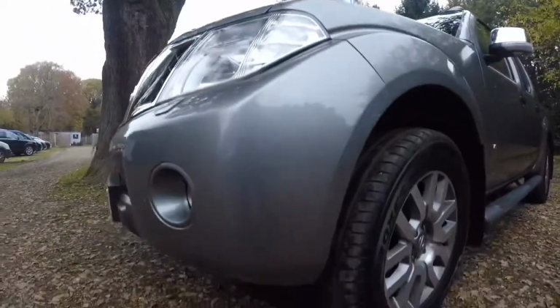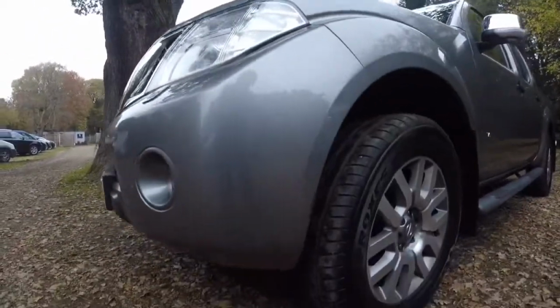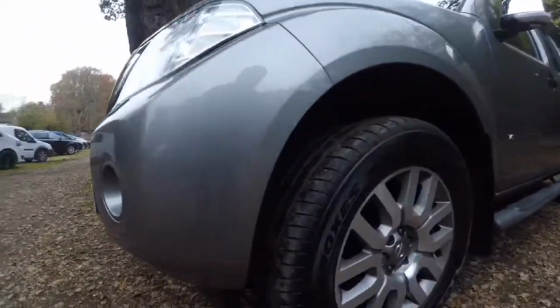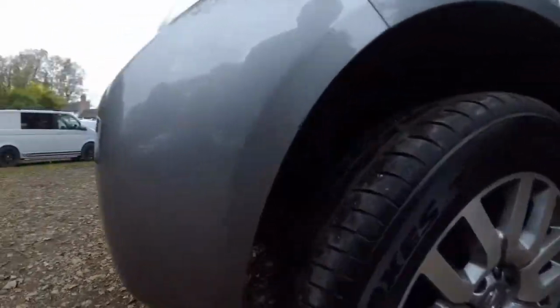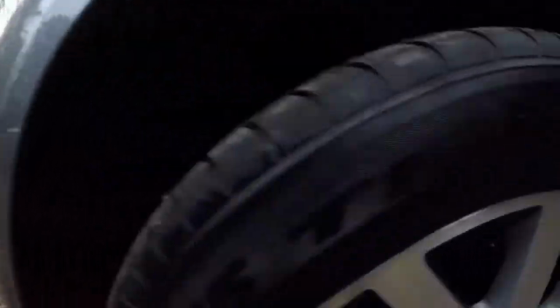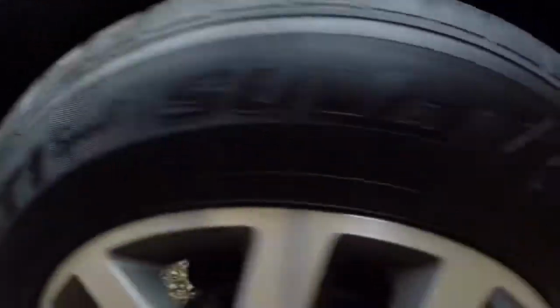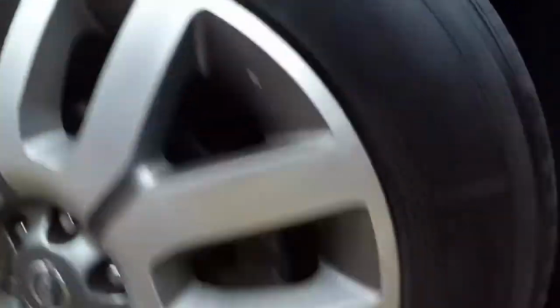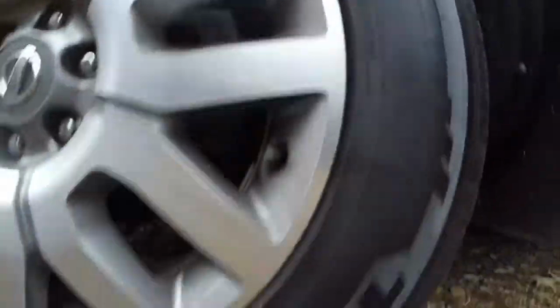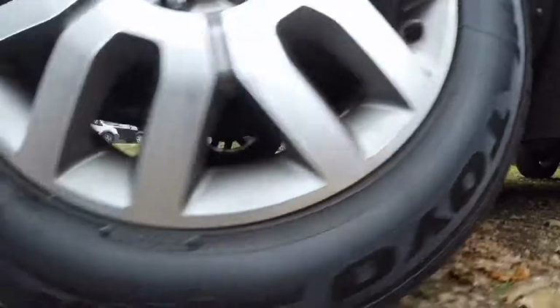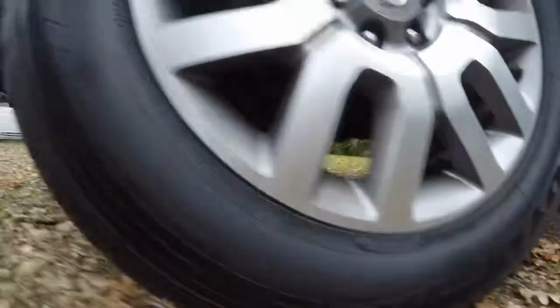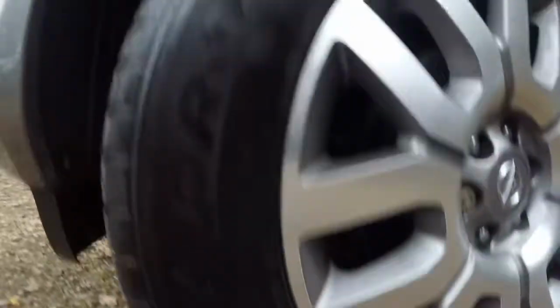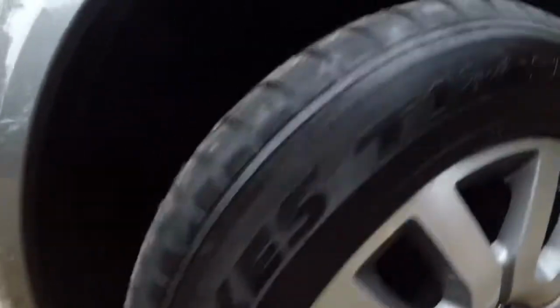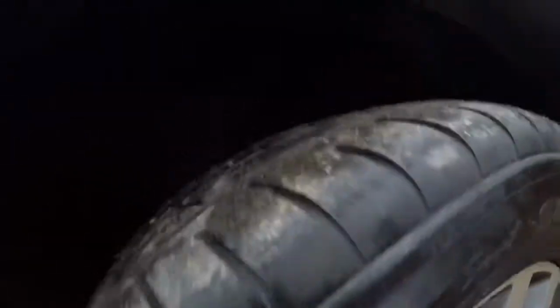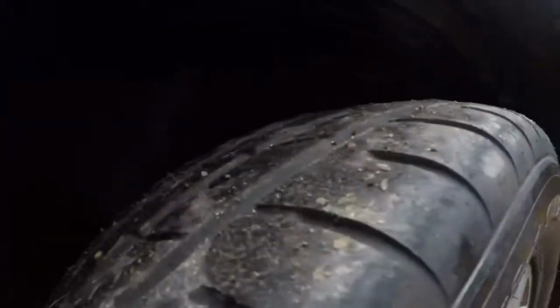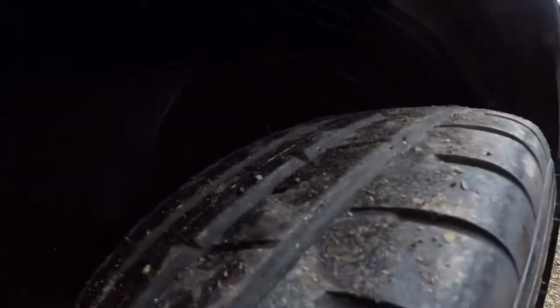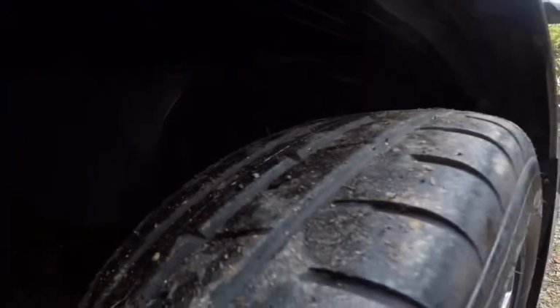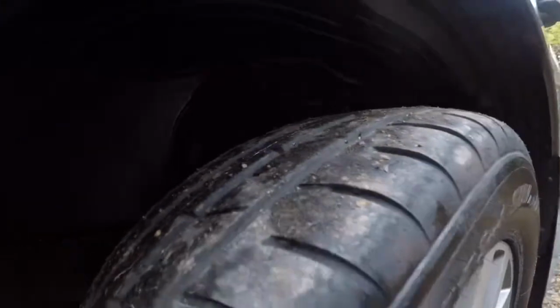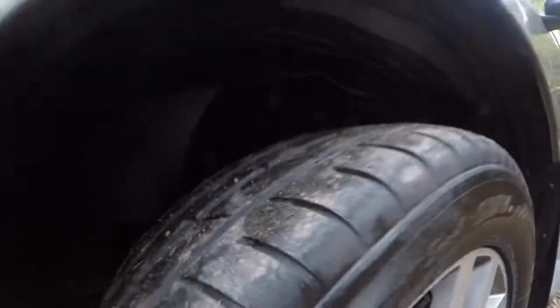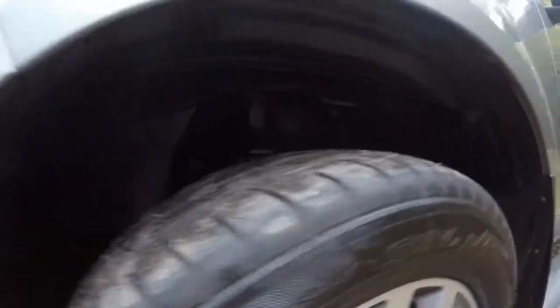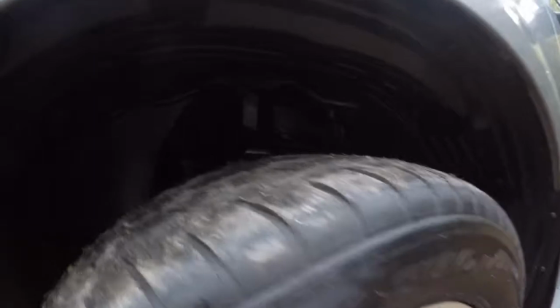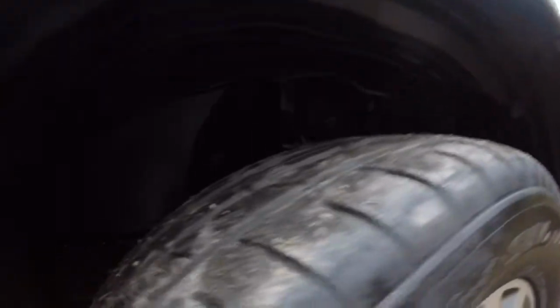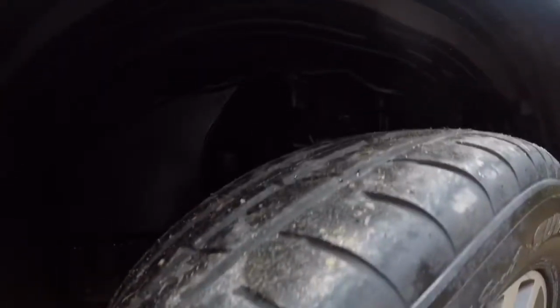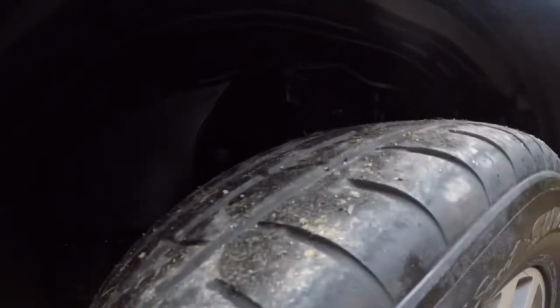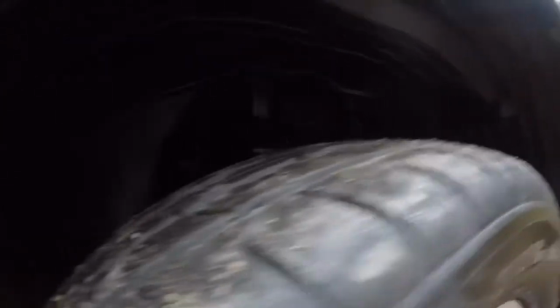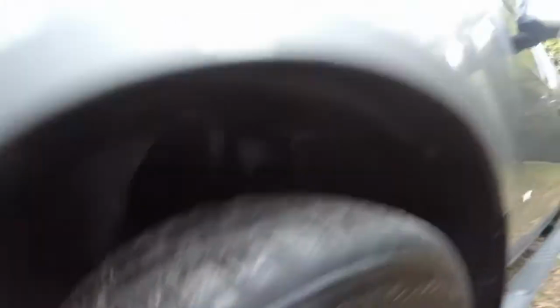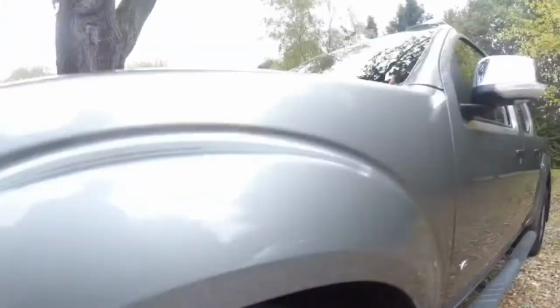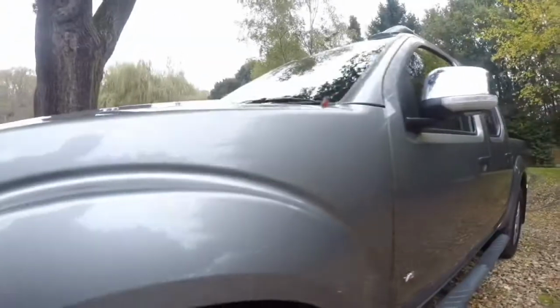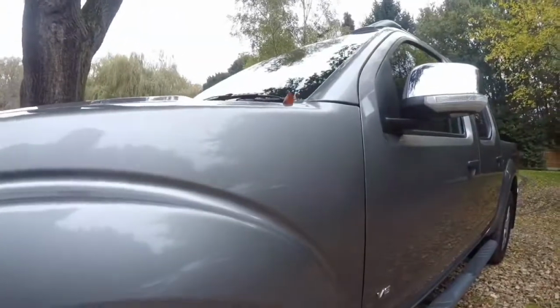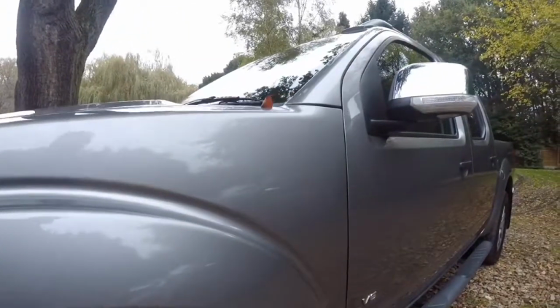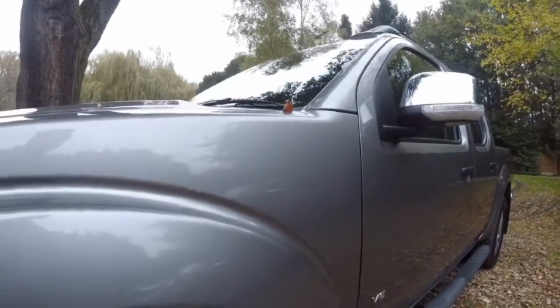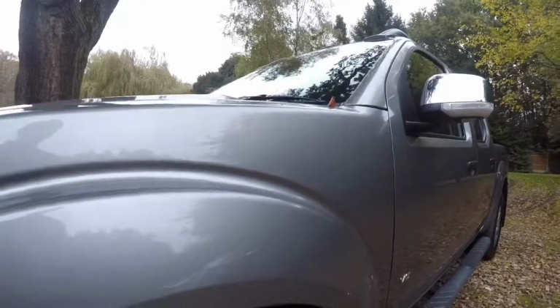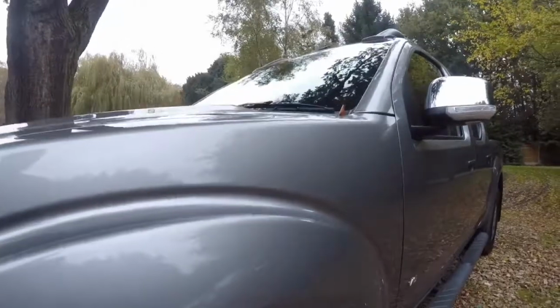The front wing is the same — really clean. The passenger side front wheel has a very good tyre on it. I'm not sure if they're matching tyres; I'll go round and have a look in a minute.